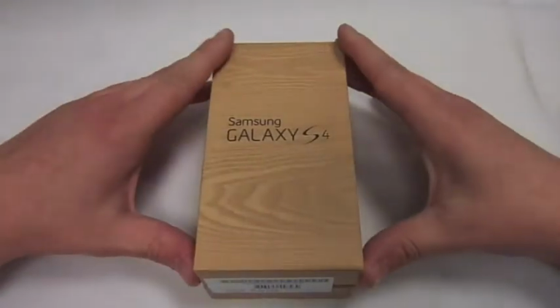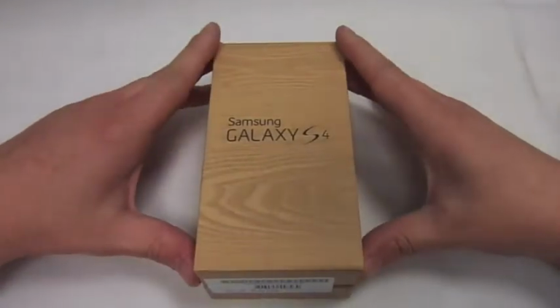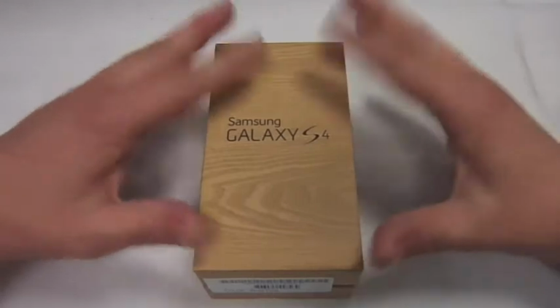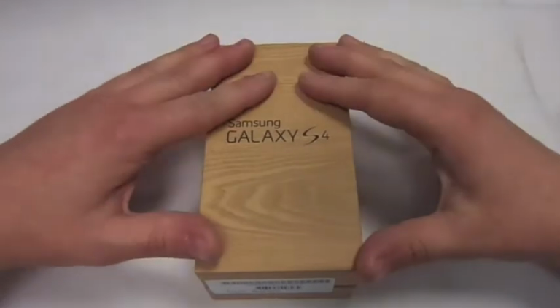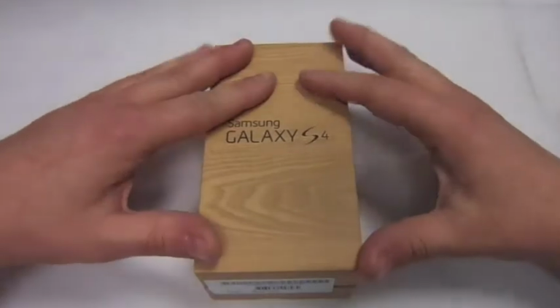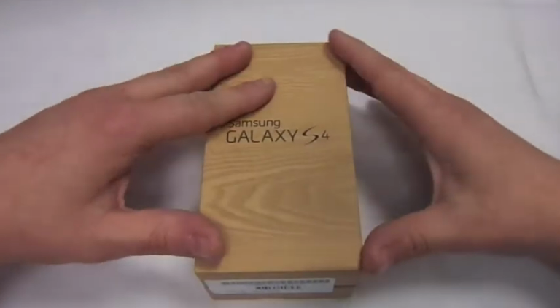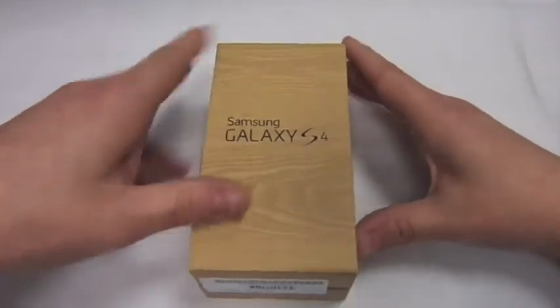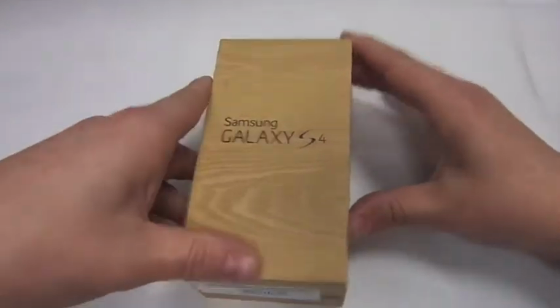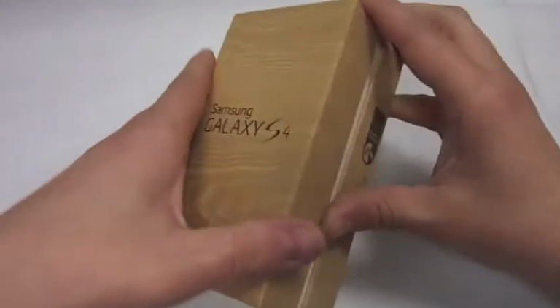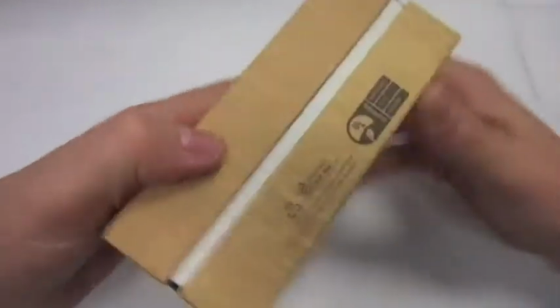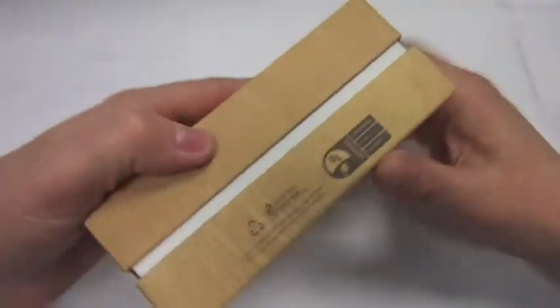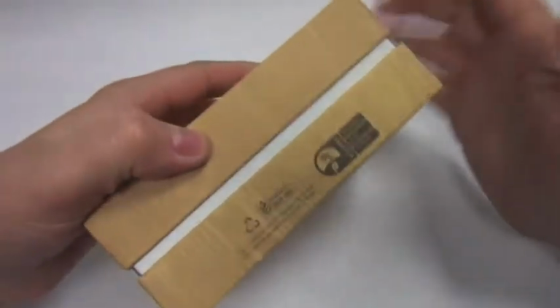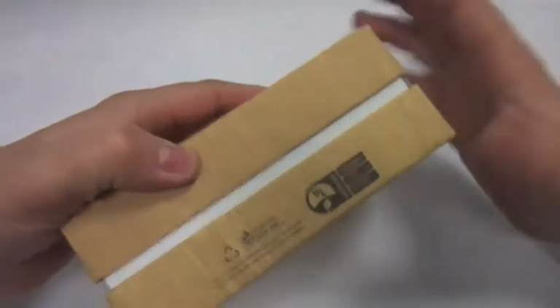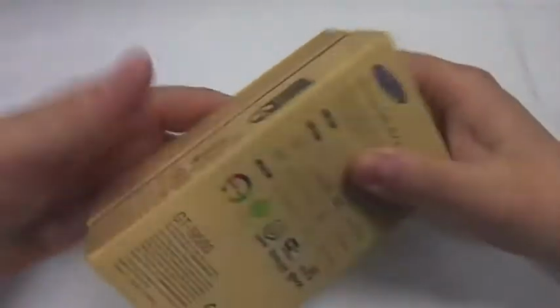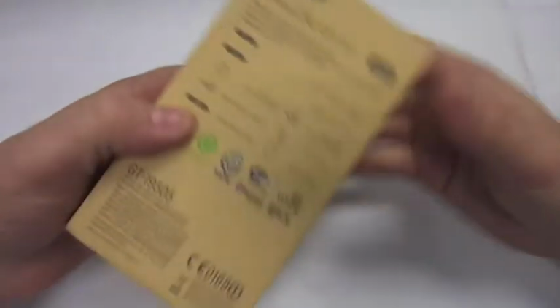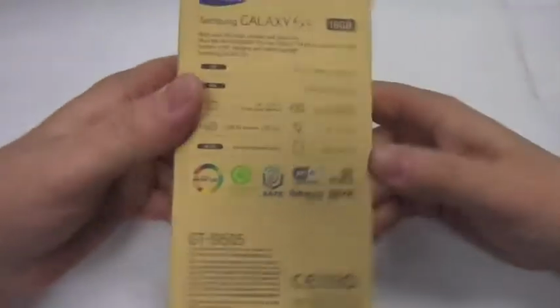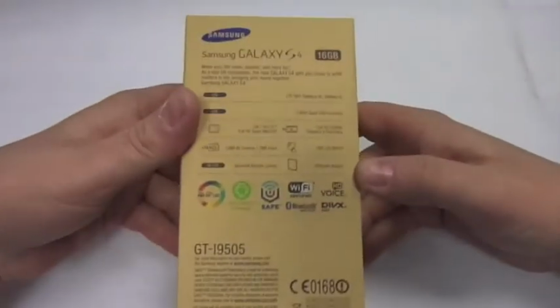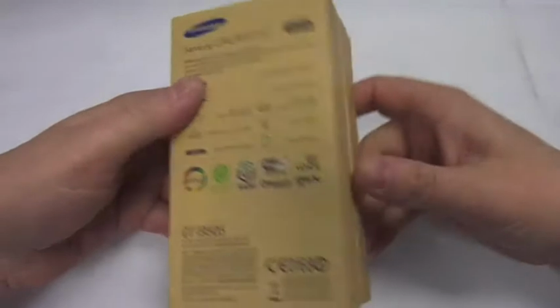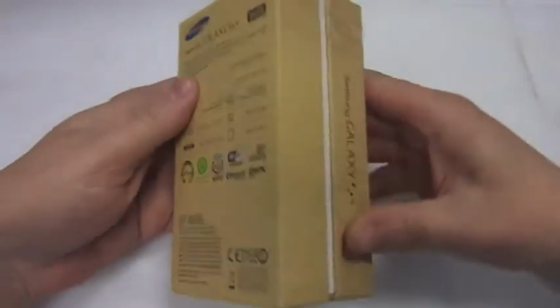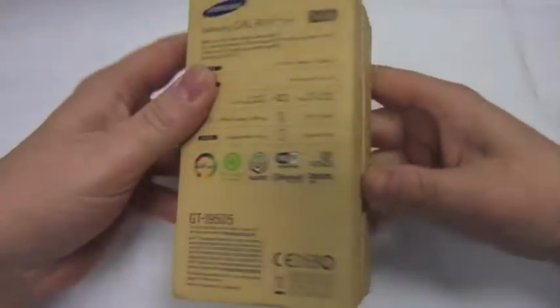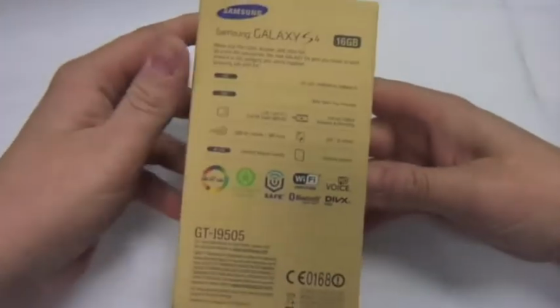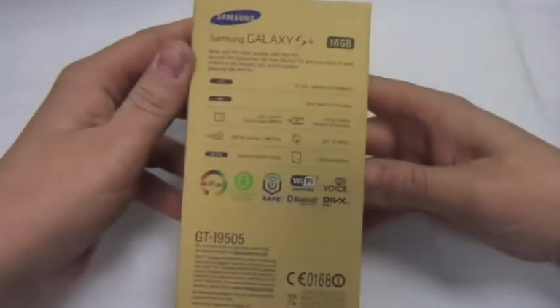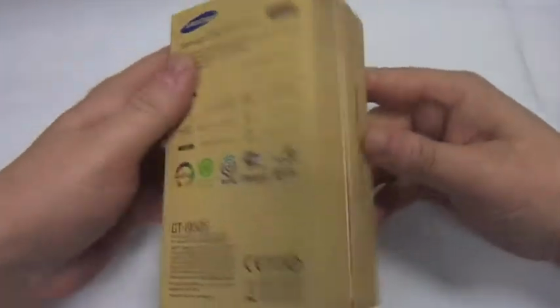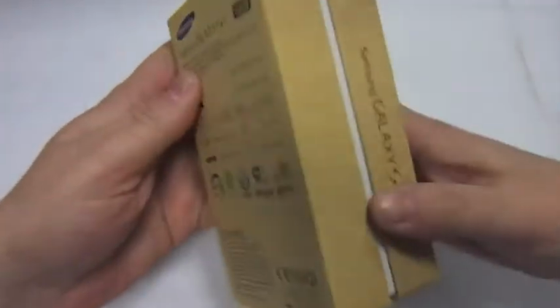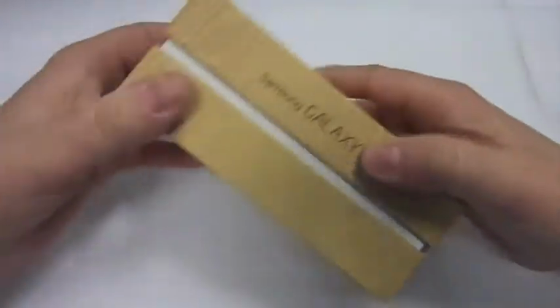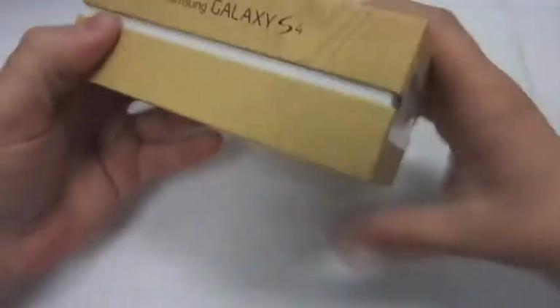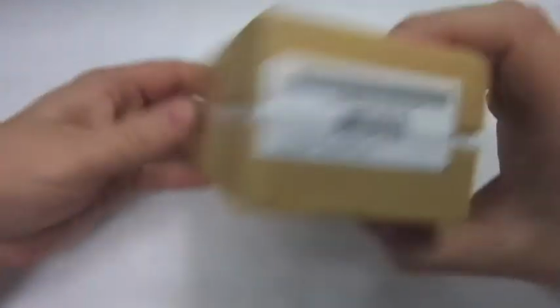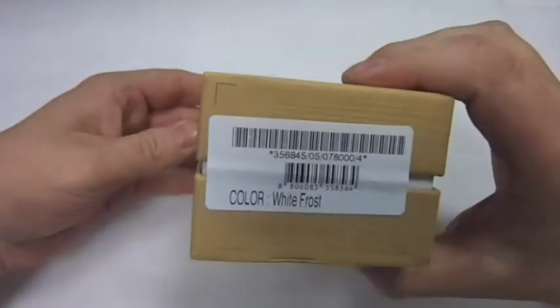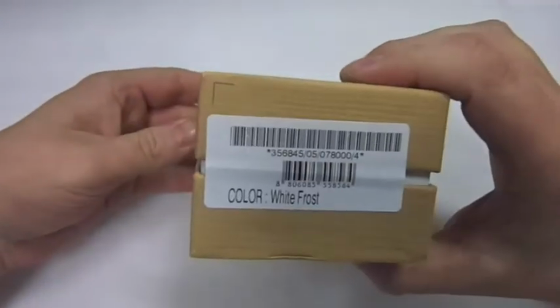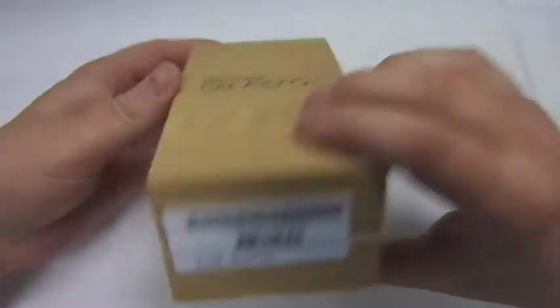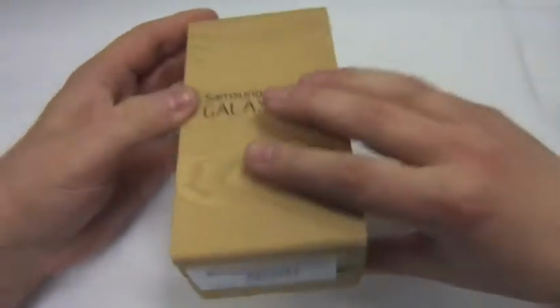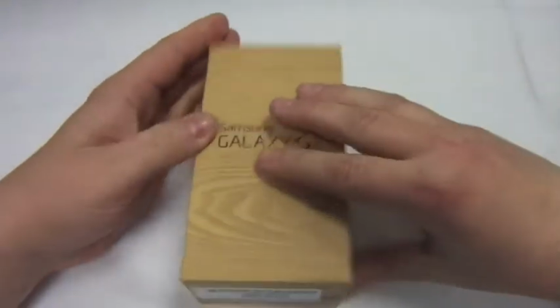So this is the box that it comes in. It's got like a wood effect — it's not wood obviously, but it has got a wood effect on it and yeah it does look quite nice actually, different.